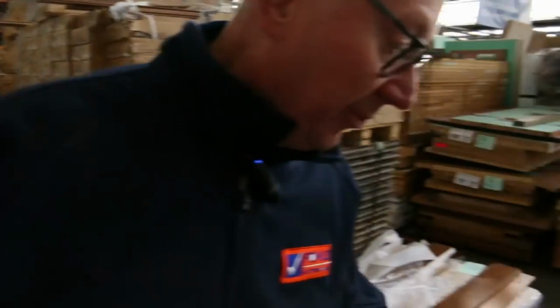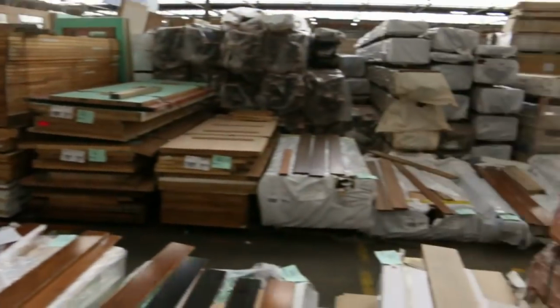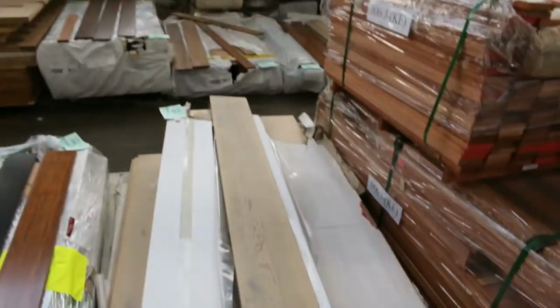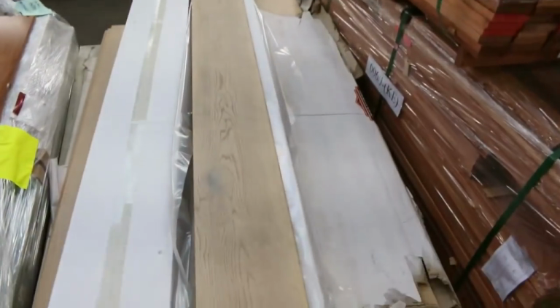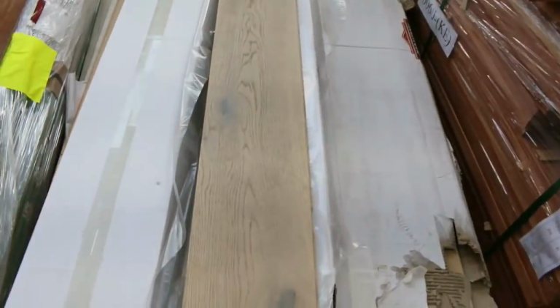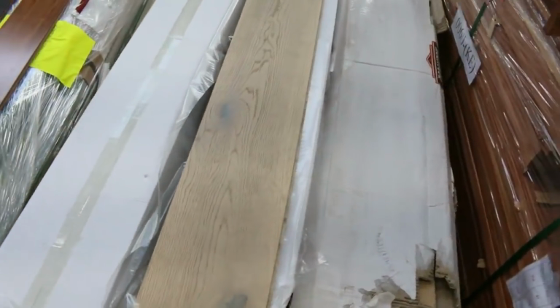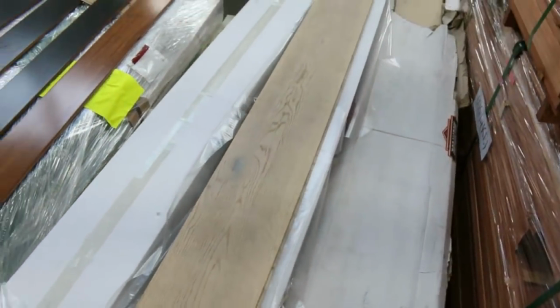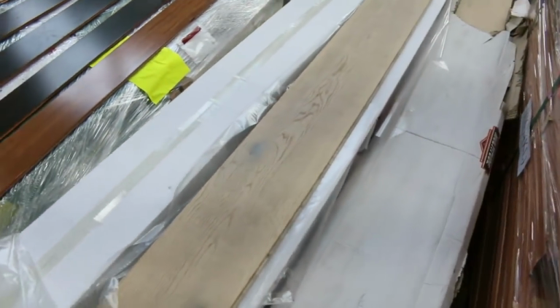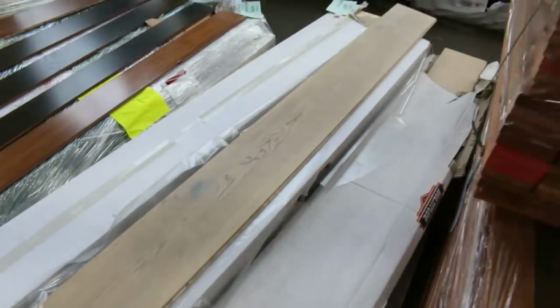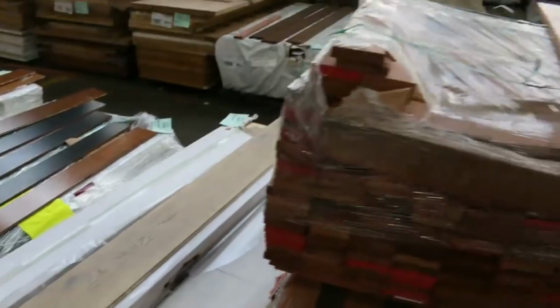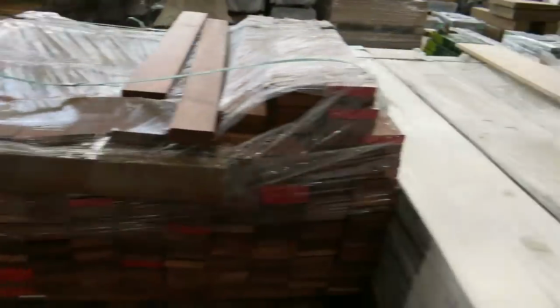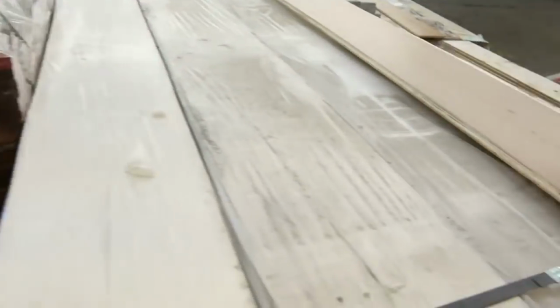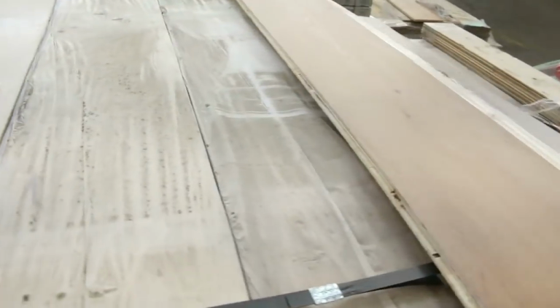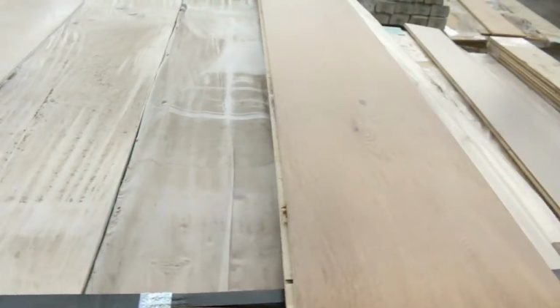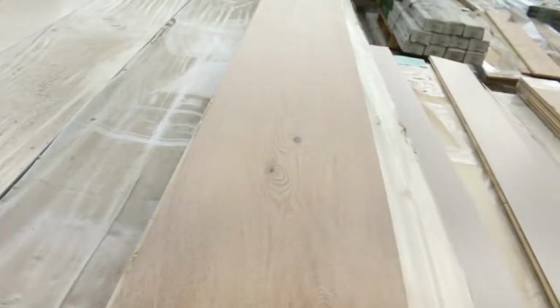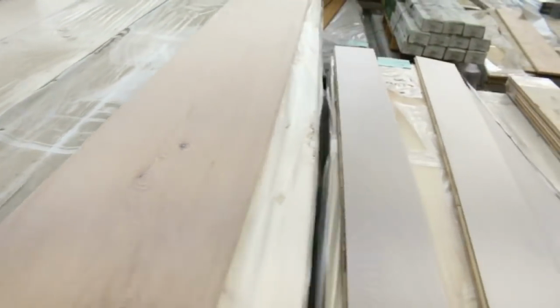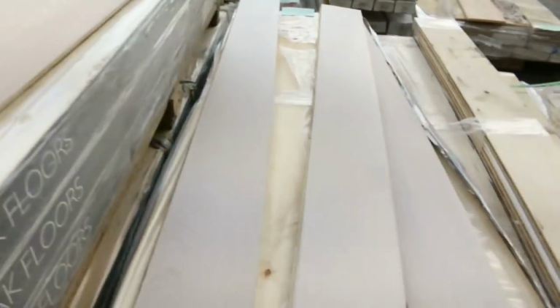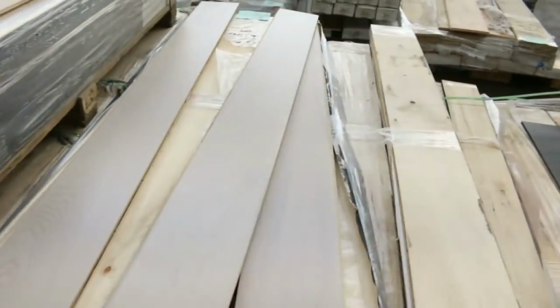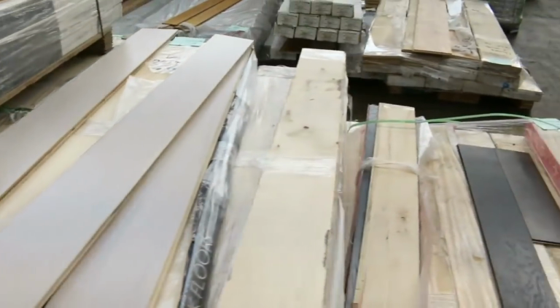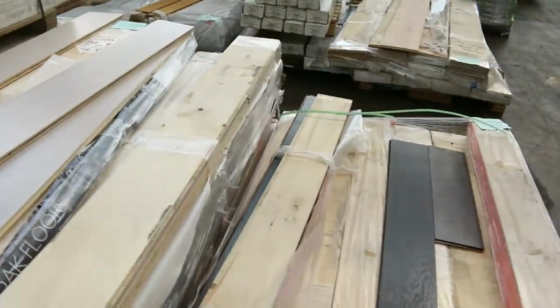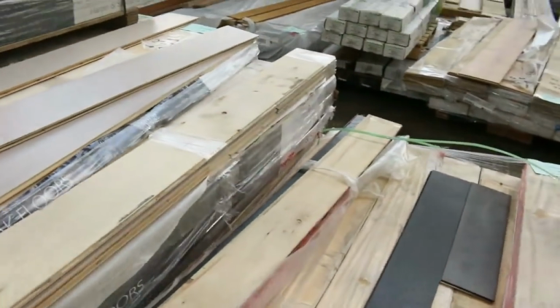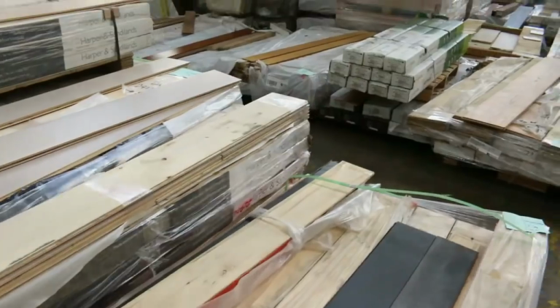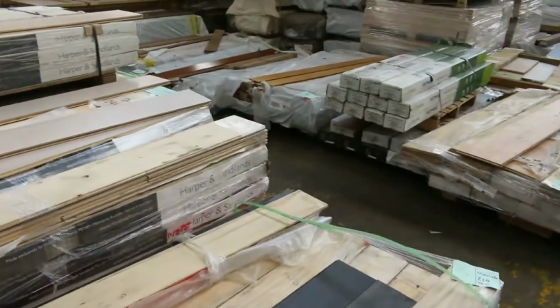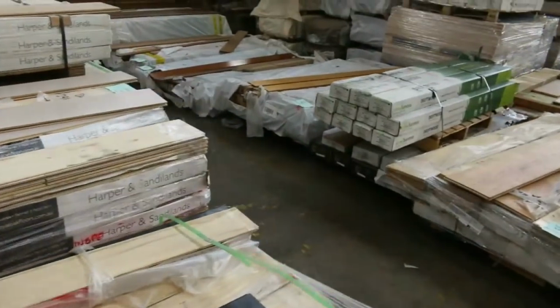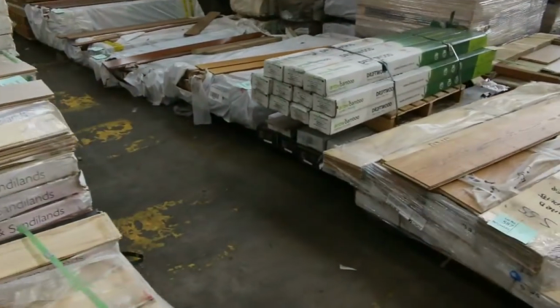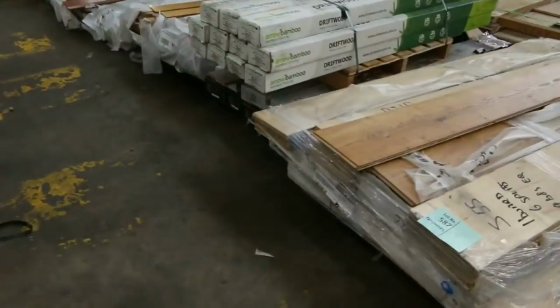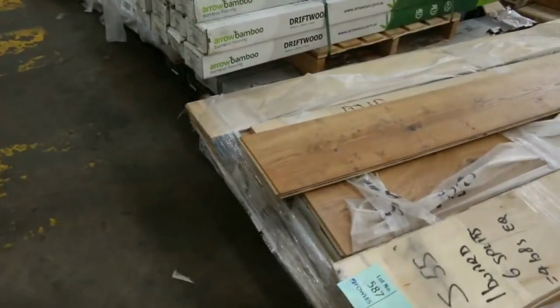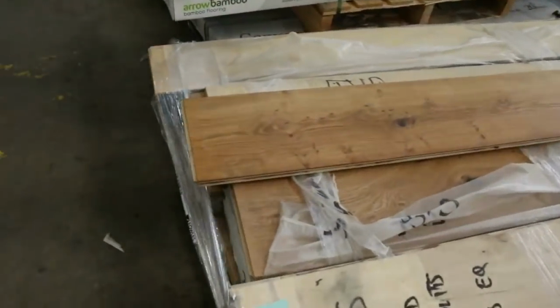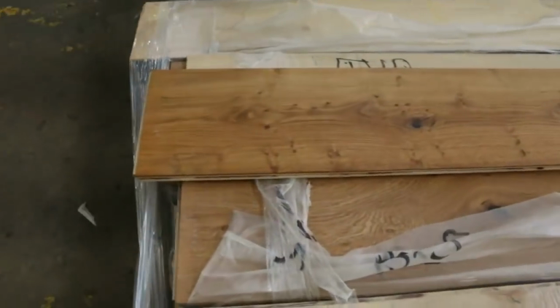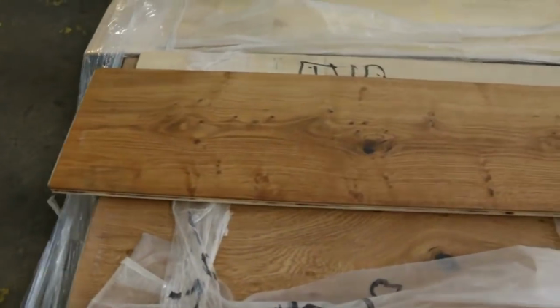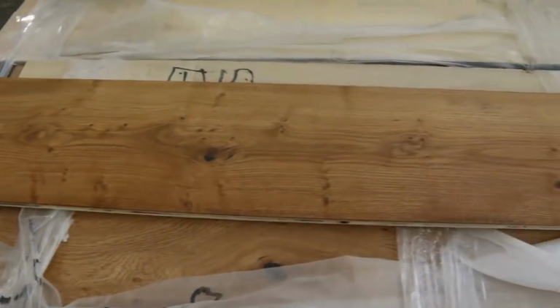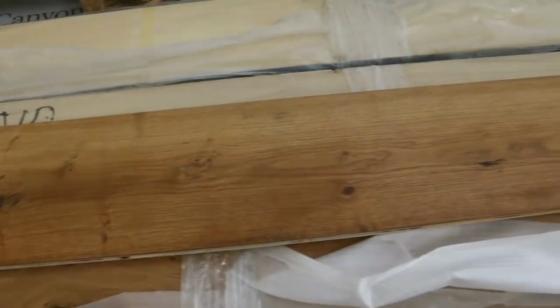Flooring — we've got tonnes. A whole heap of engineered flooring in tomorrow as well as solid timber. If you're looking for flooring at the moment, you don't need to go much further. There is so much here tomorrow.